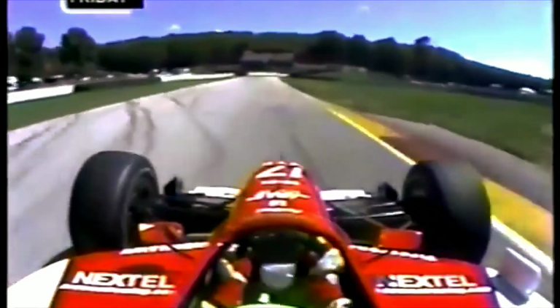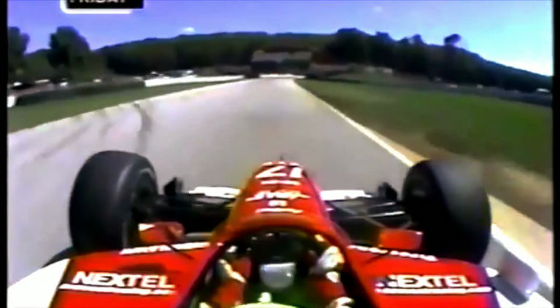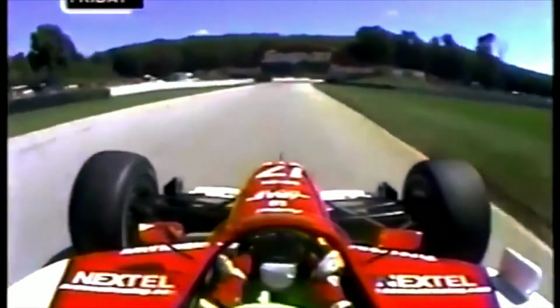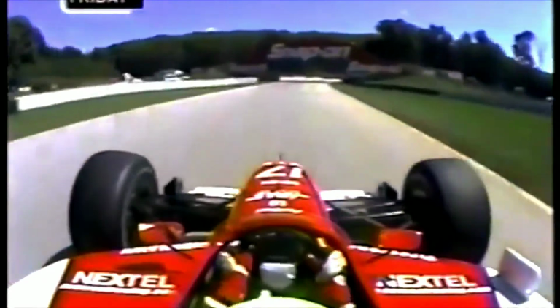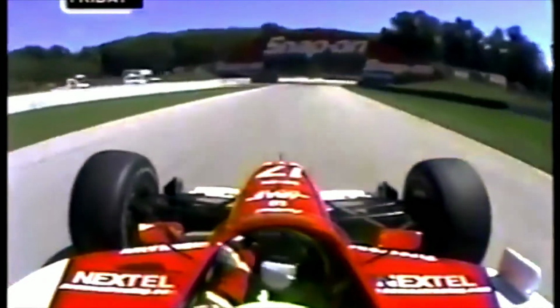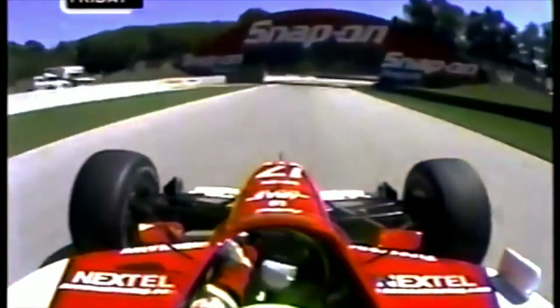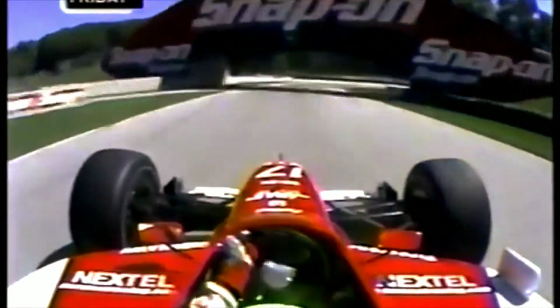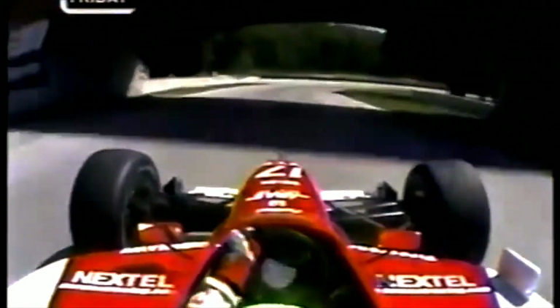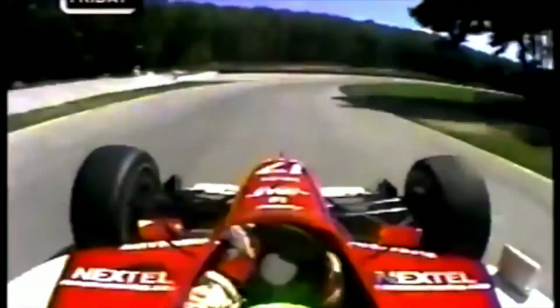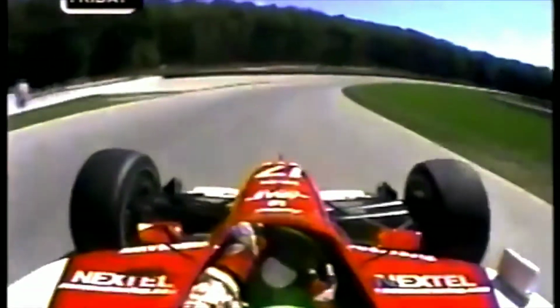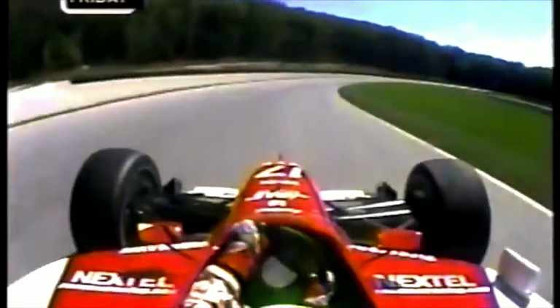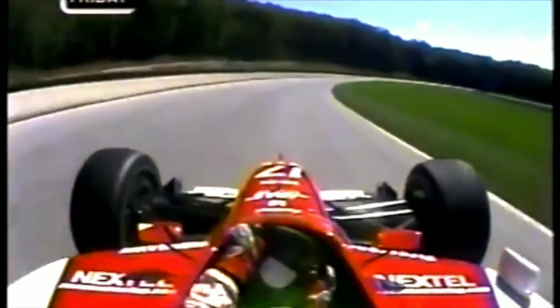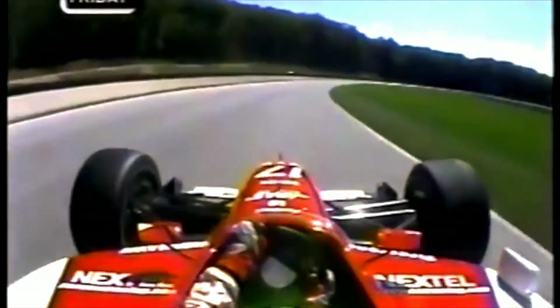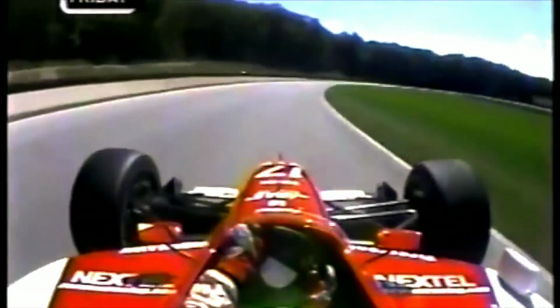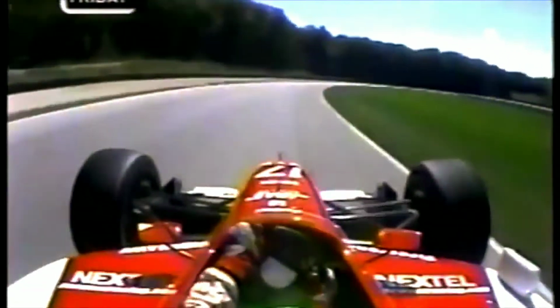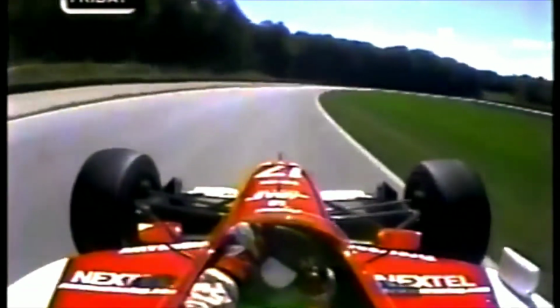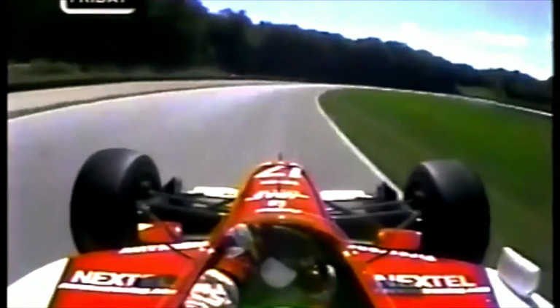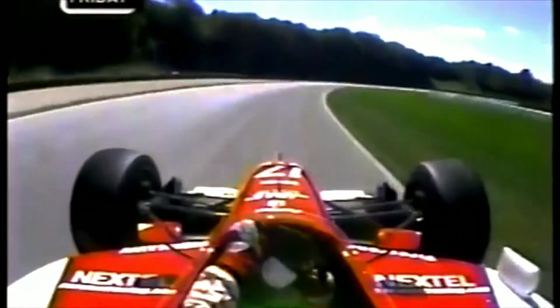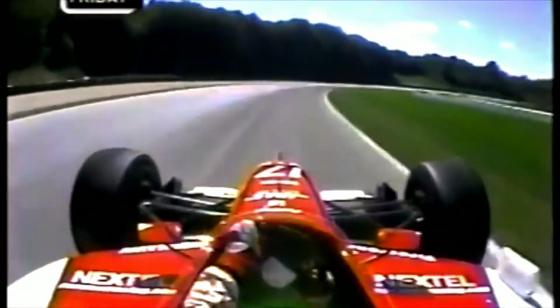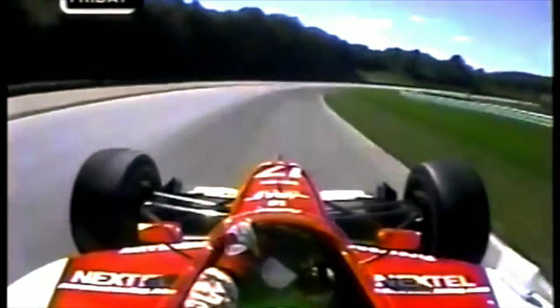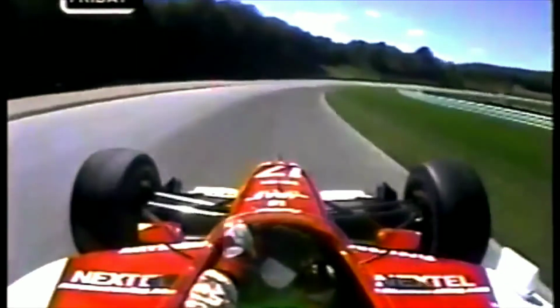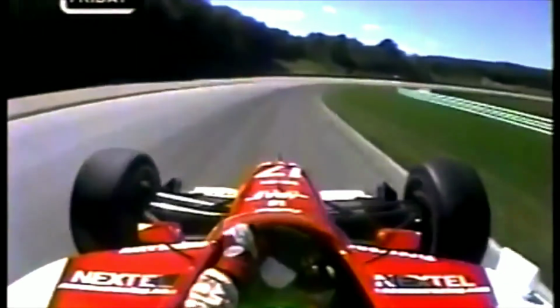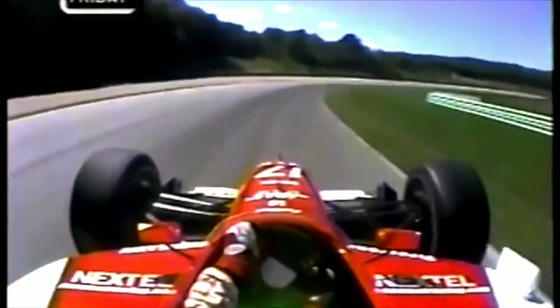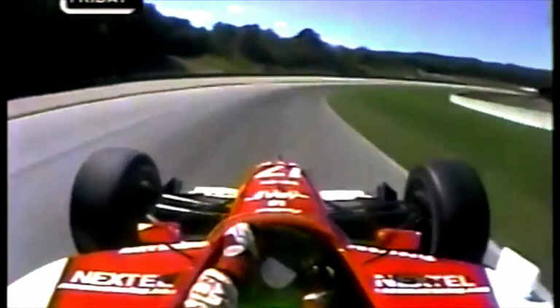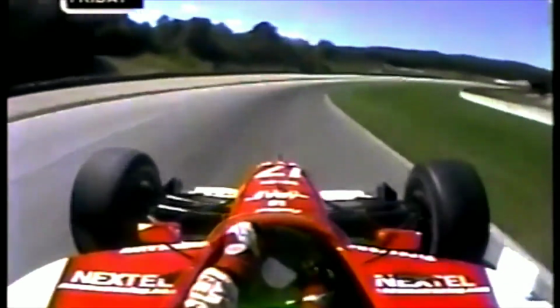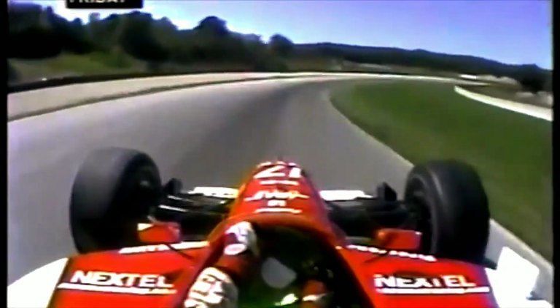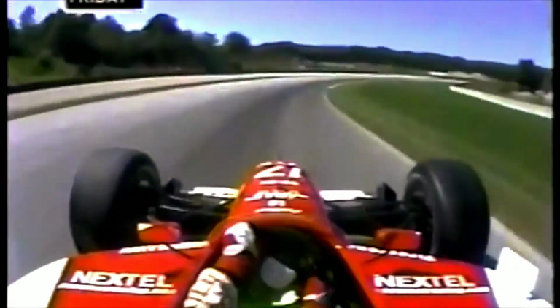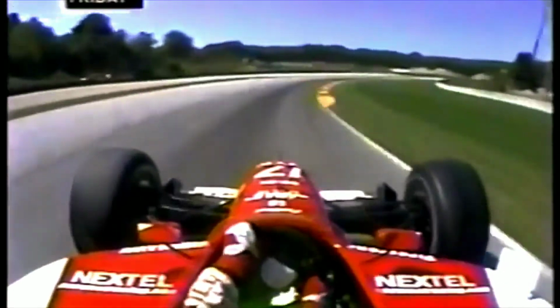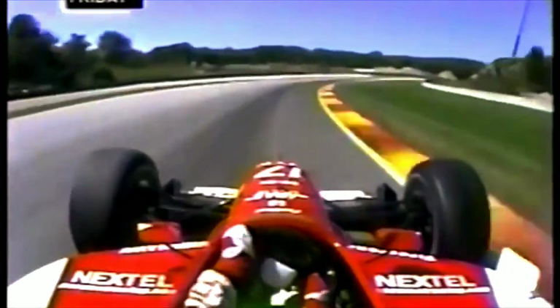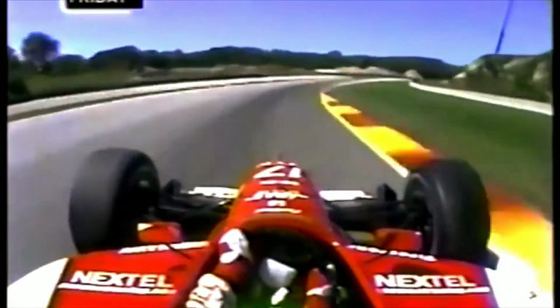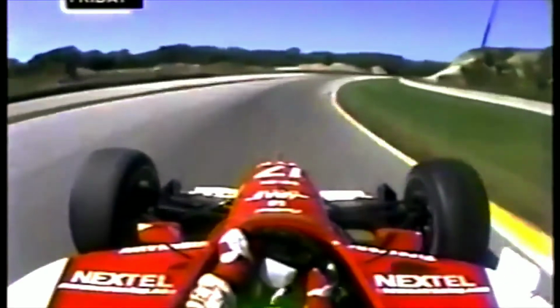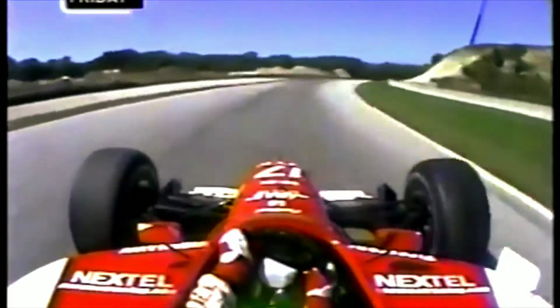Here at about 75 miles an hour. Now it's the 9/10 complex at 140 miles an hour, pulling 3.8 G's, losing about 60 feet of elevation.